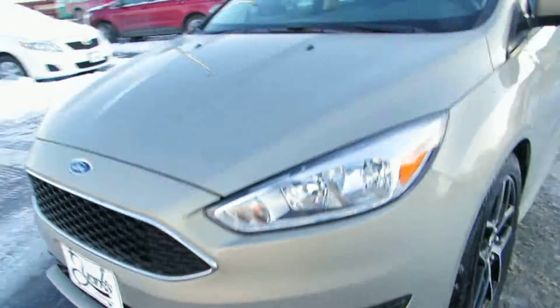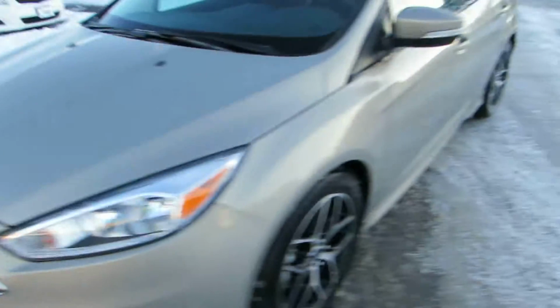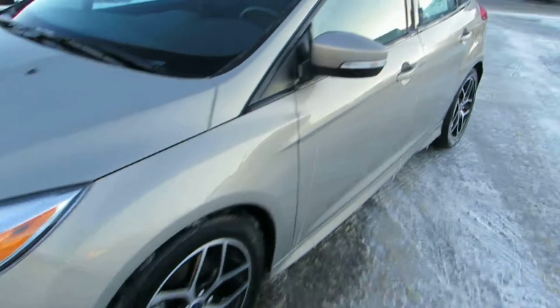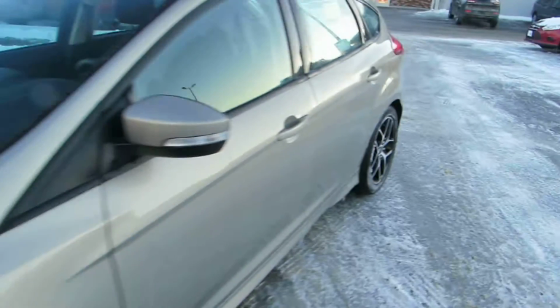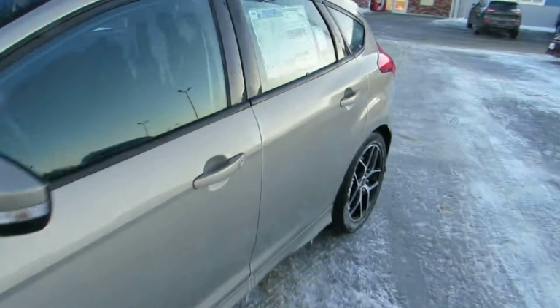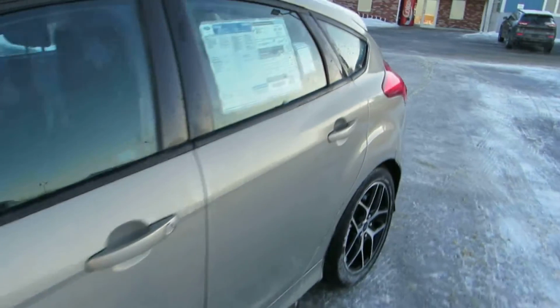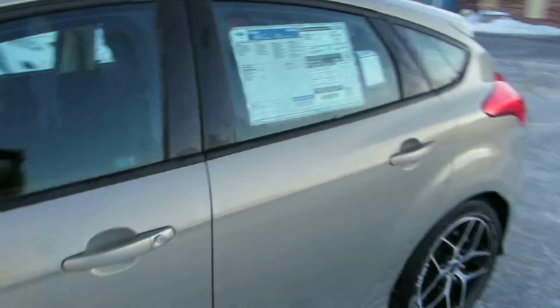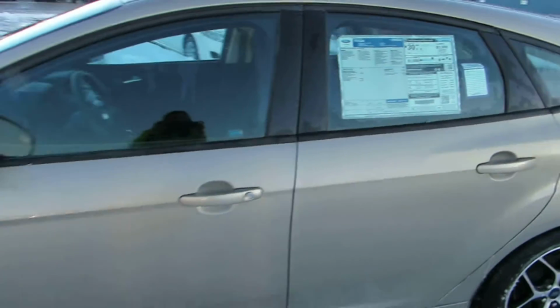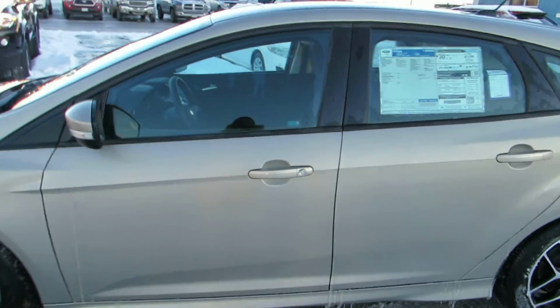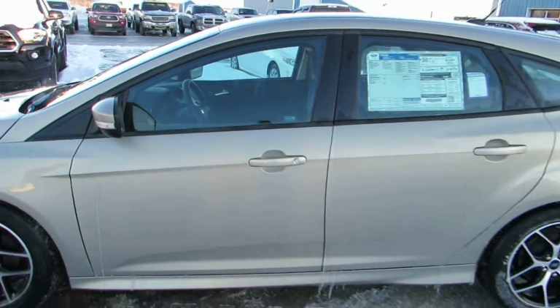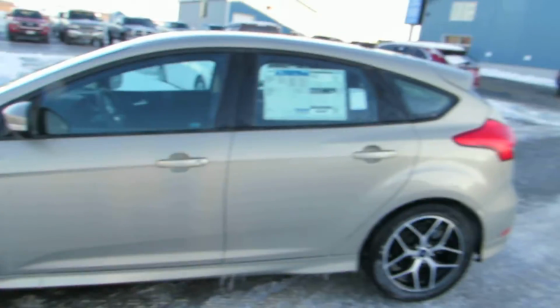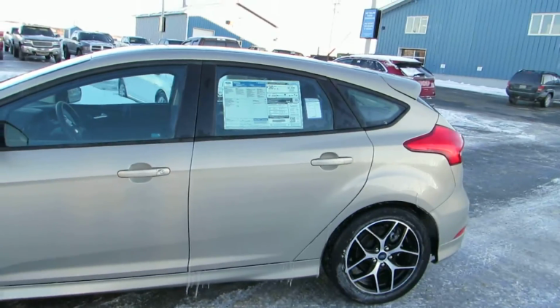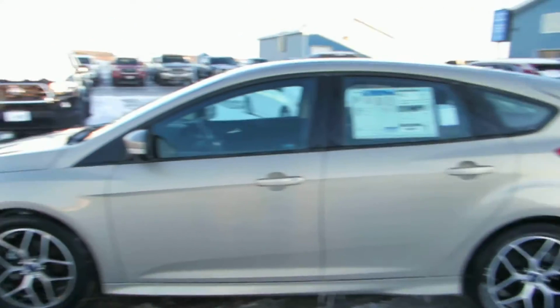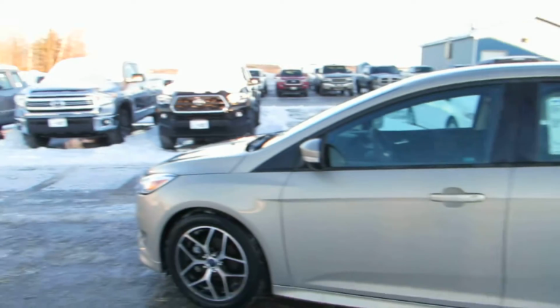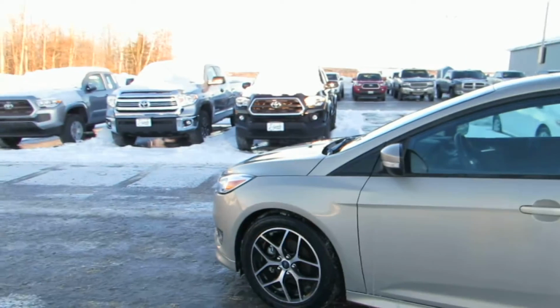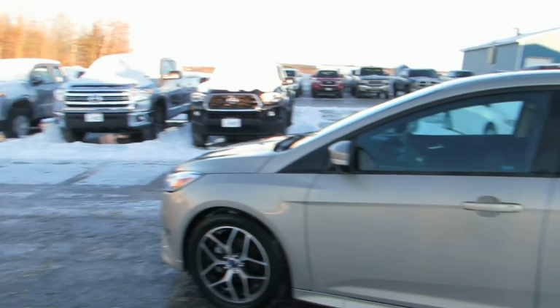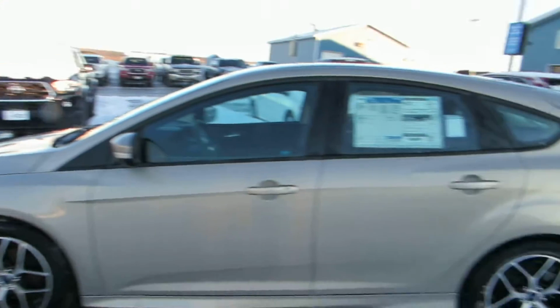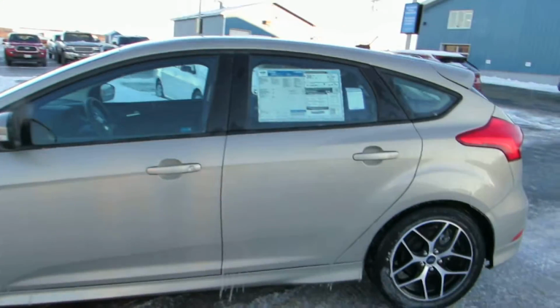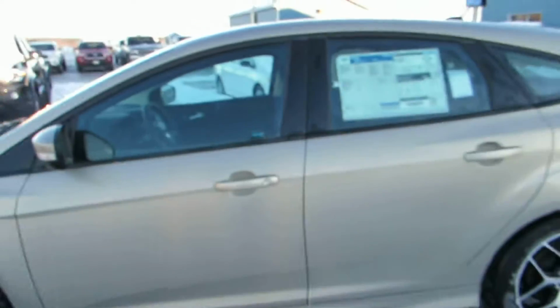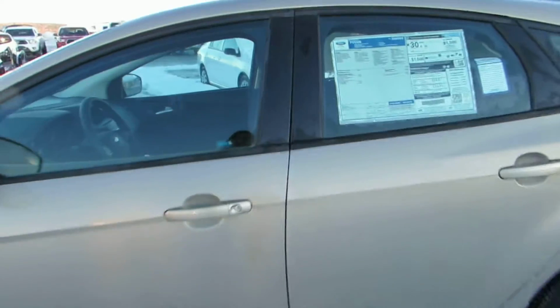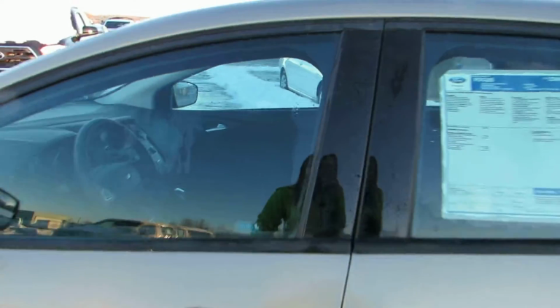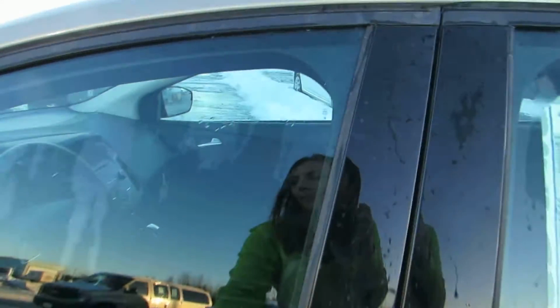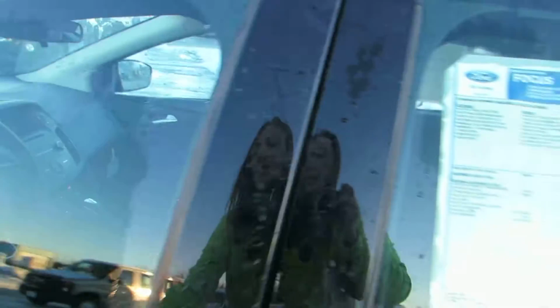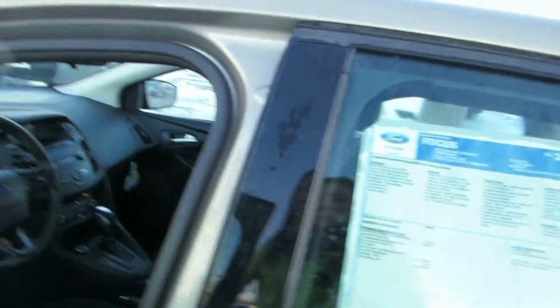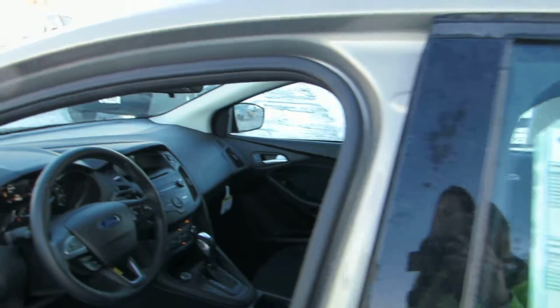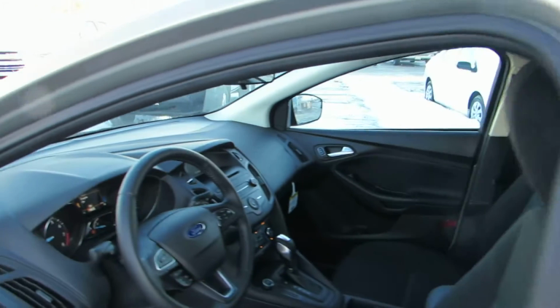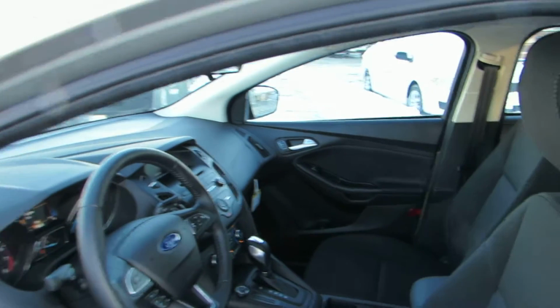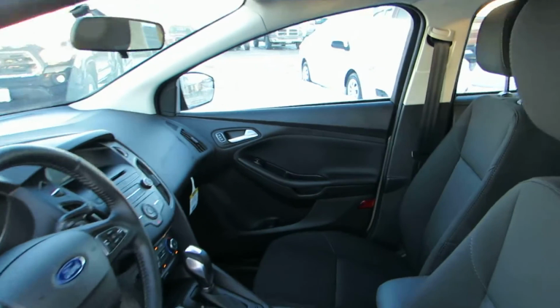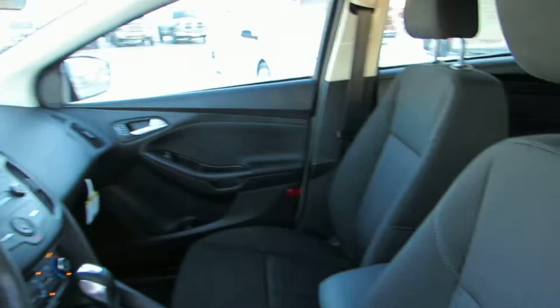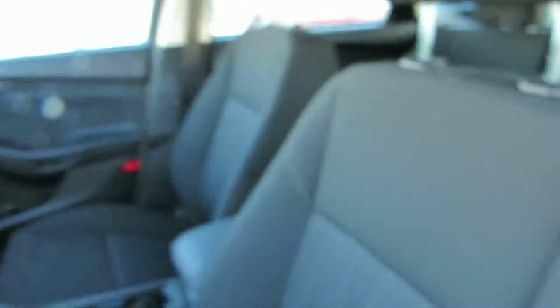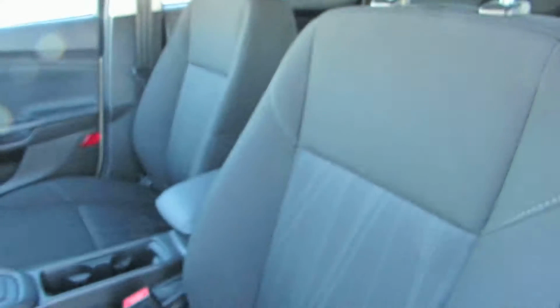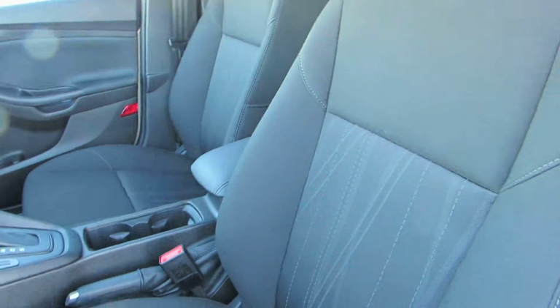Let's take a look at the interior. The exterior color is tectonic — kind of a nice tan-silver mix. Nice black cloth interior.